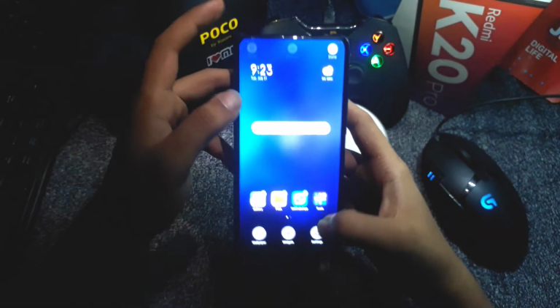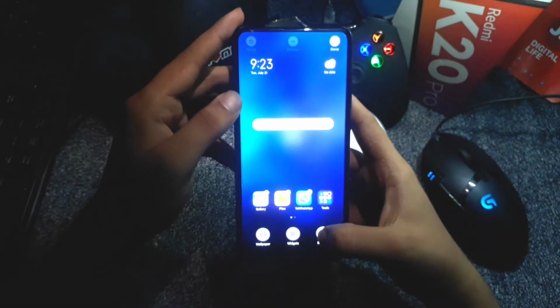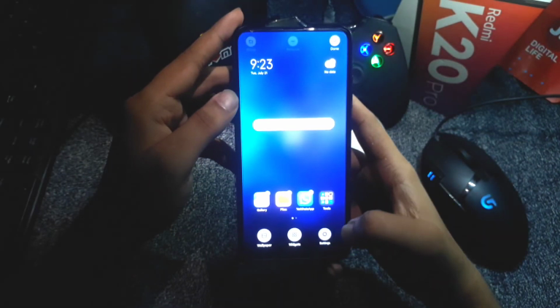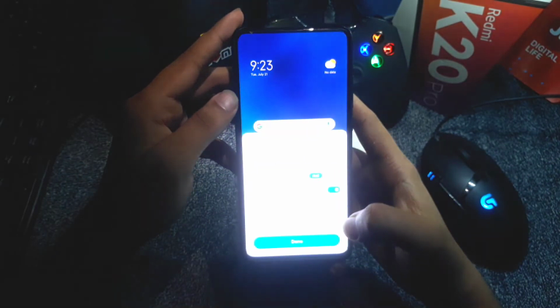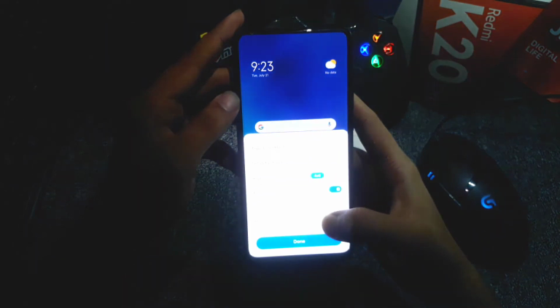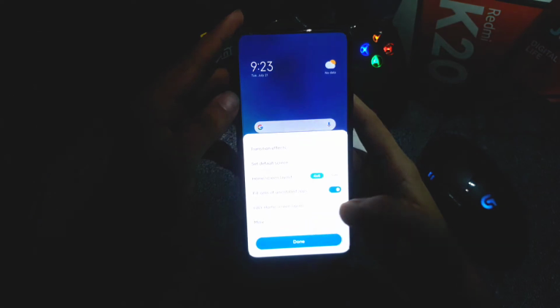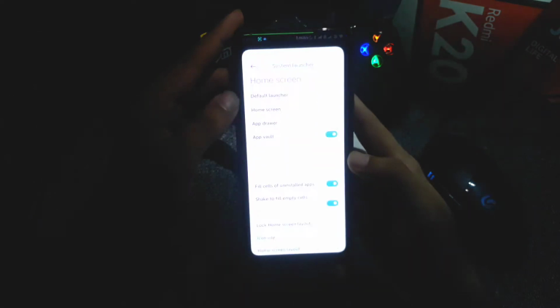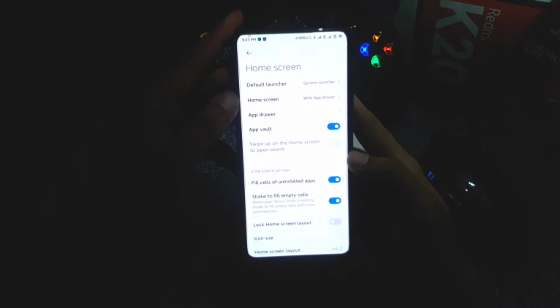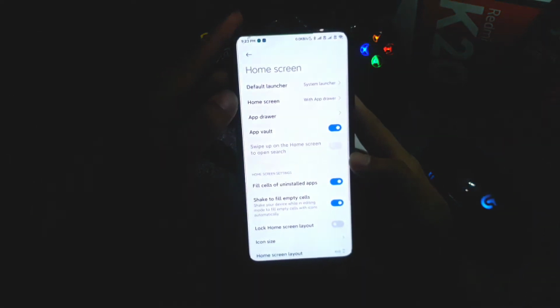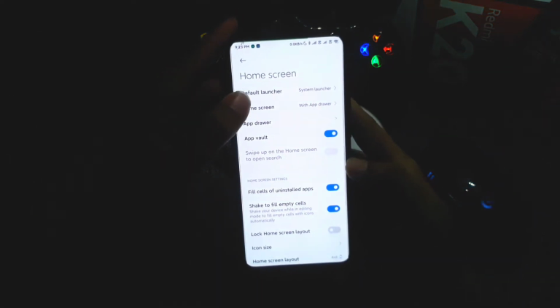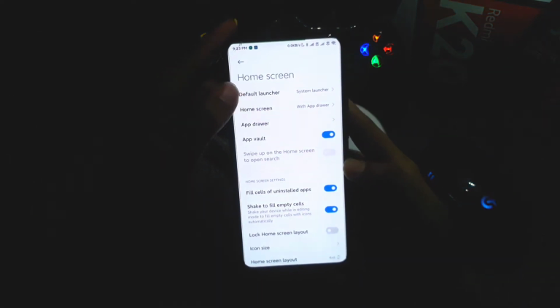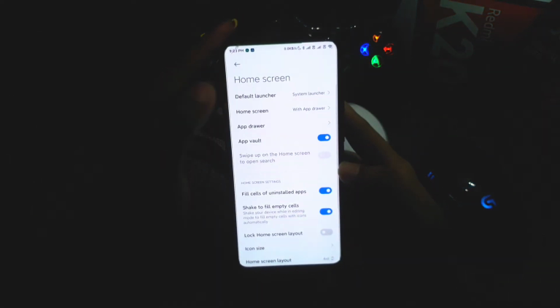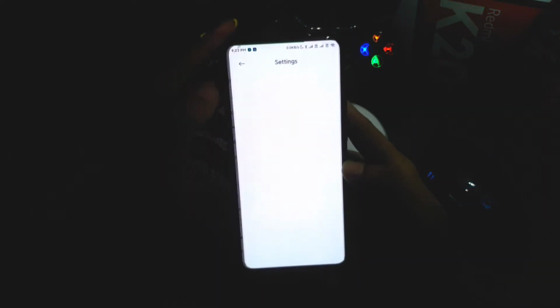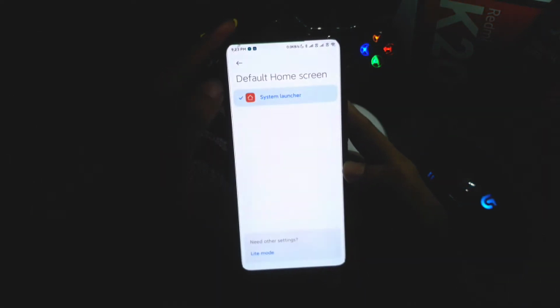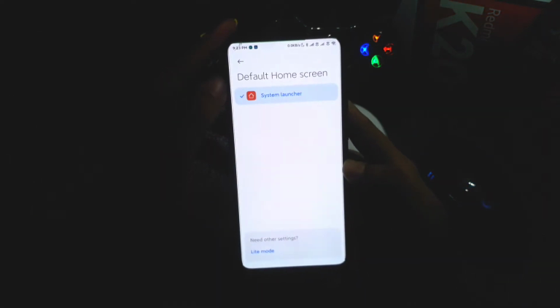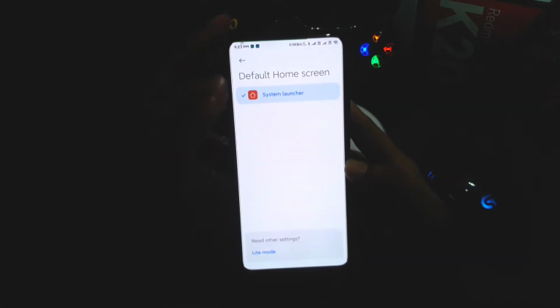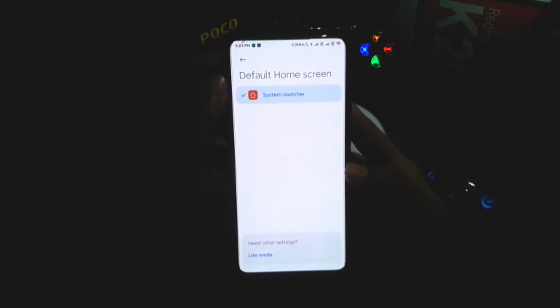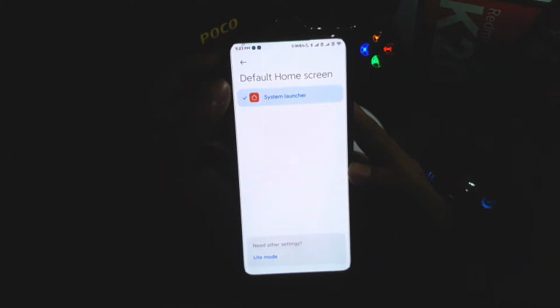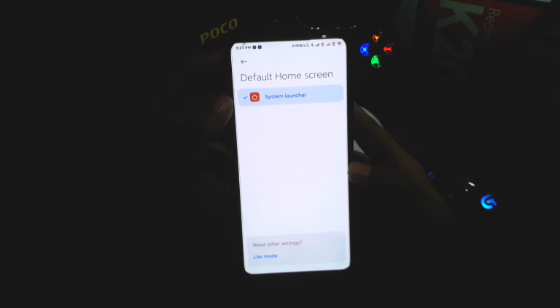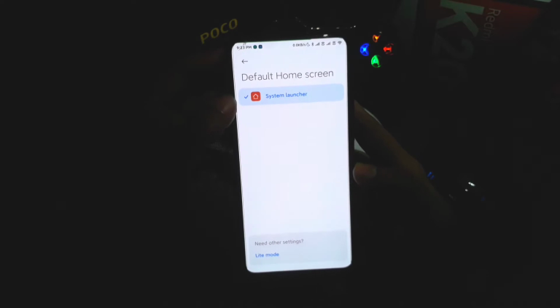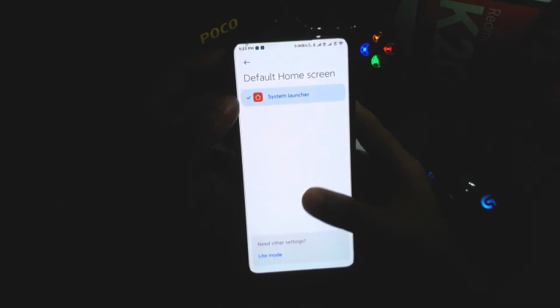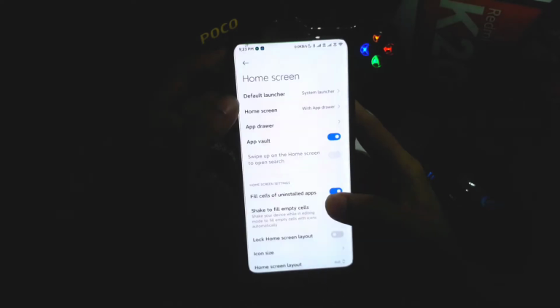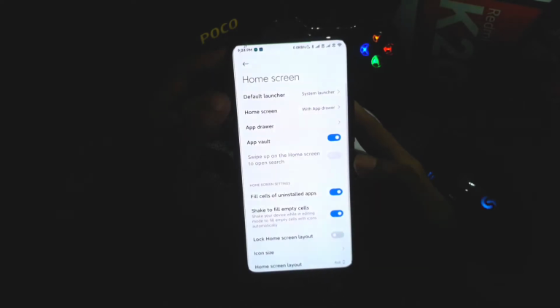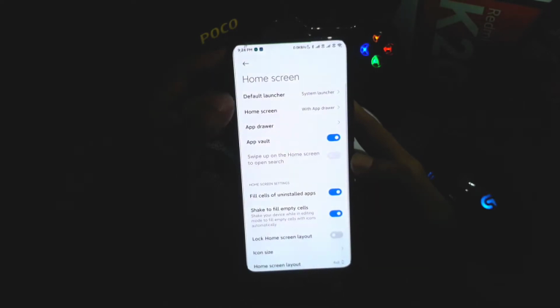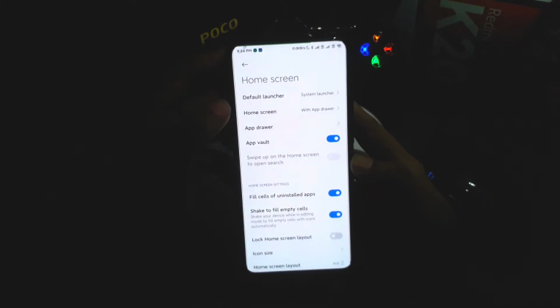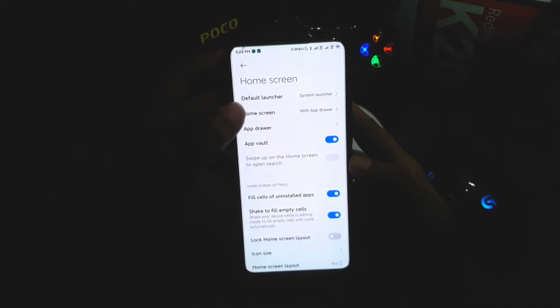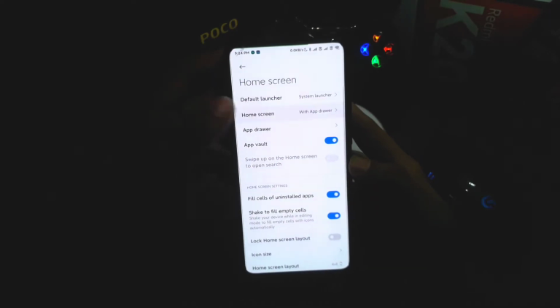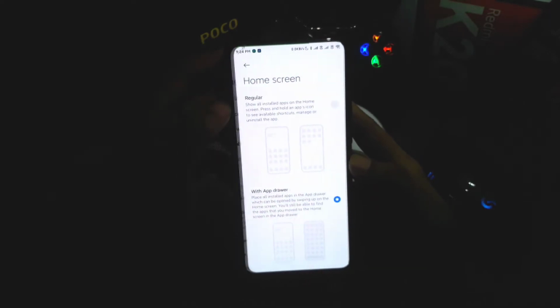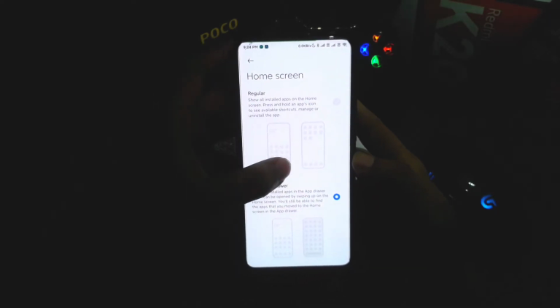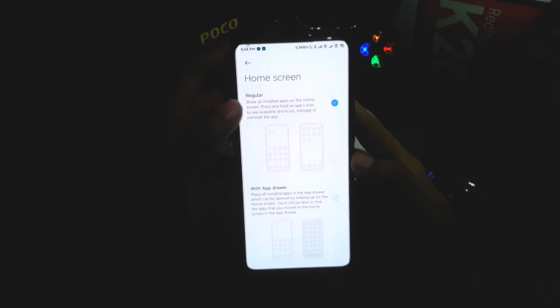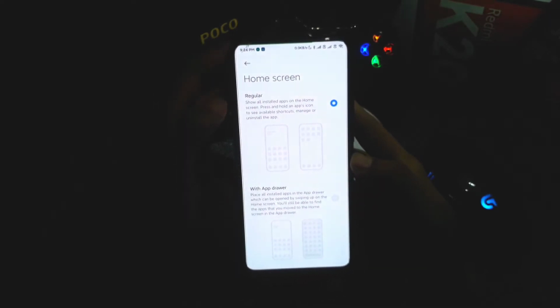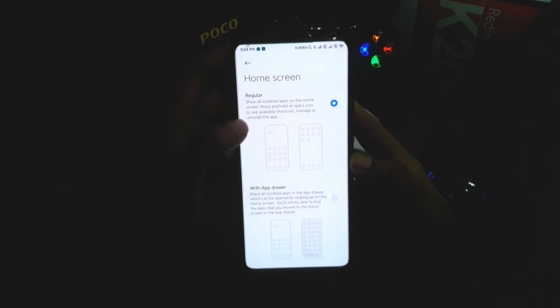Here we can see the Mi Launcher as the default home screen launcher, and we can add an app drawer like POCO Launcher, or you can use it as the regular one.